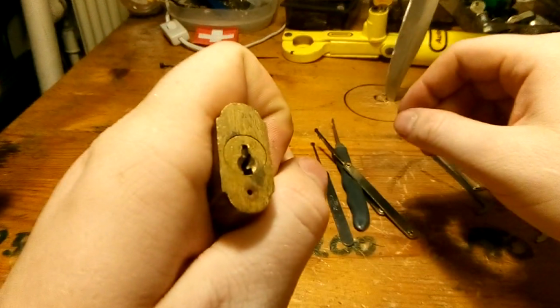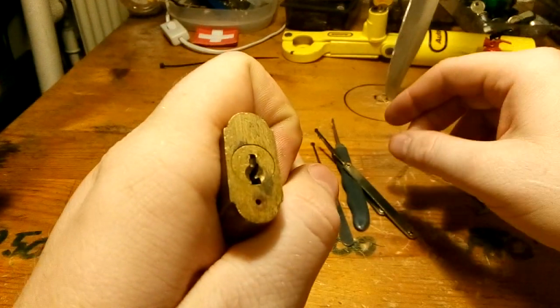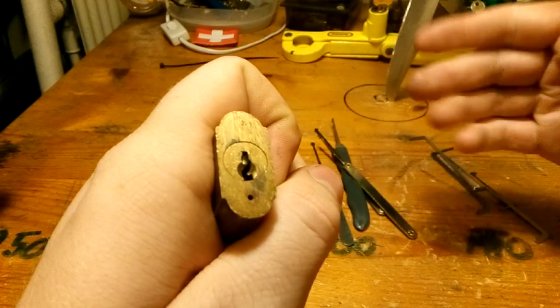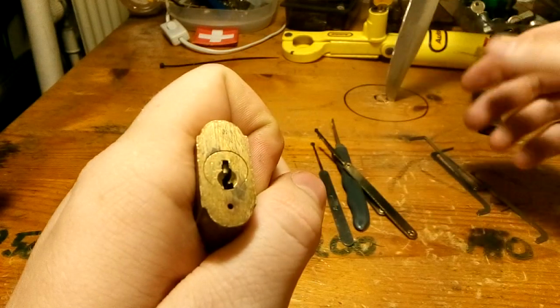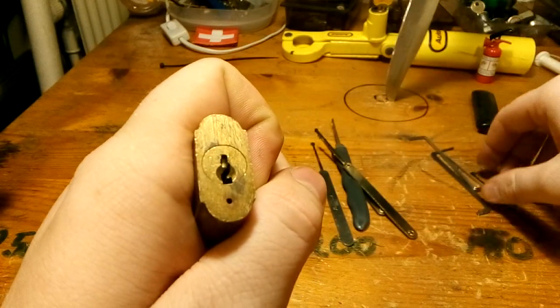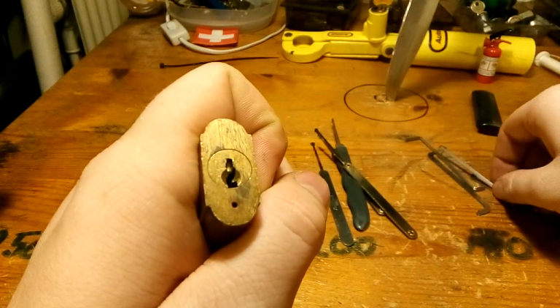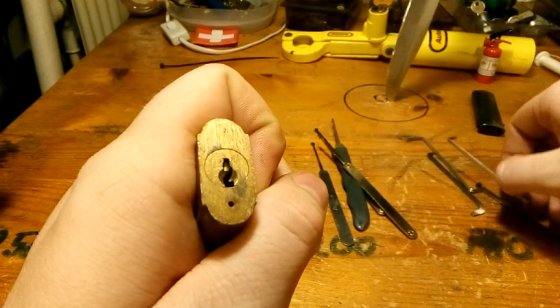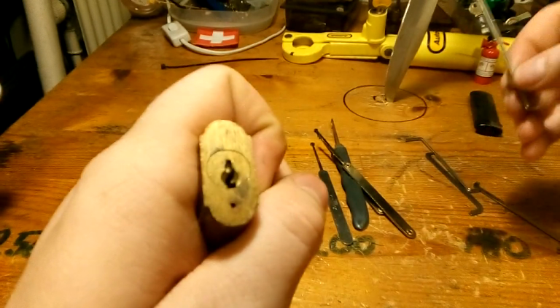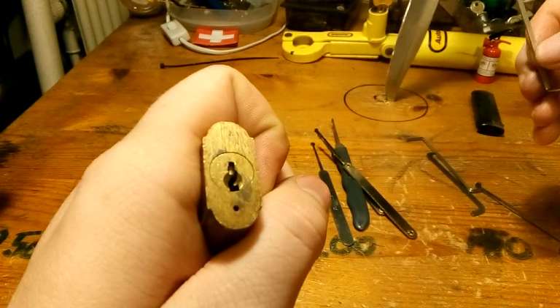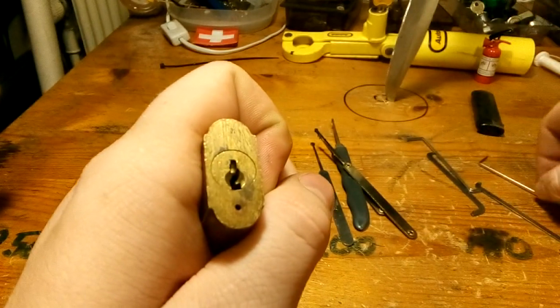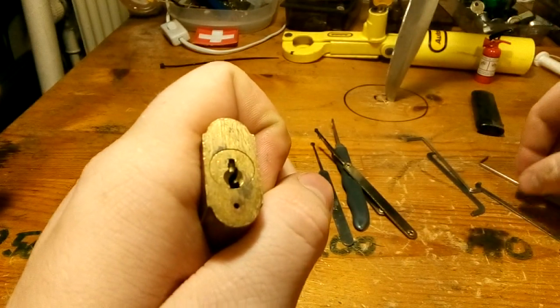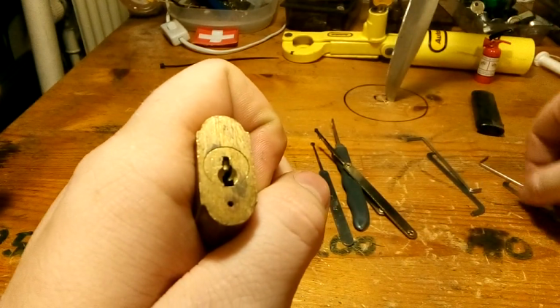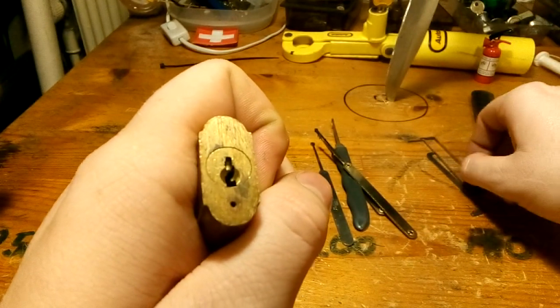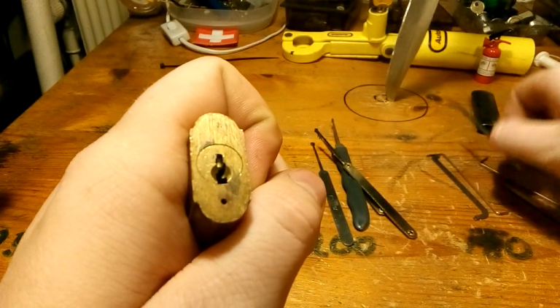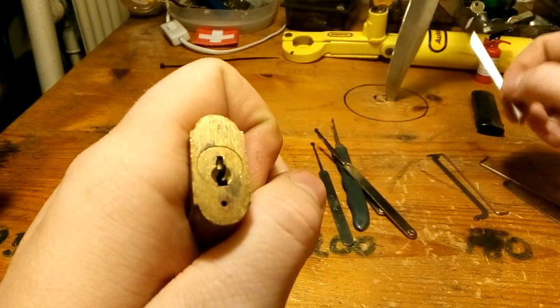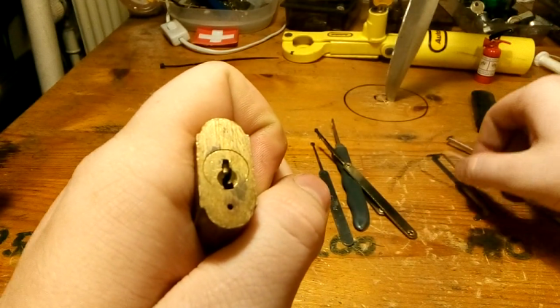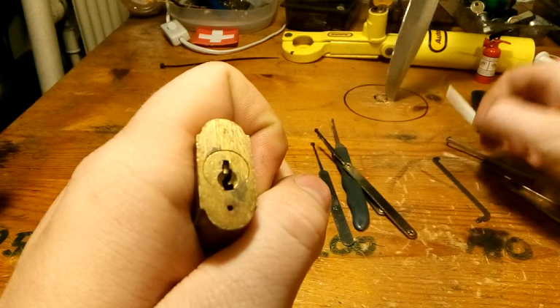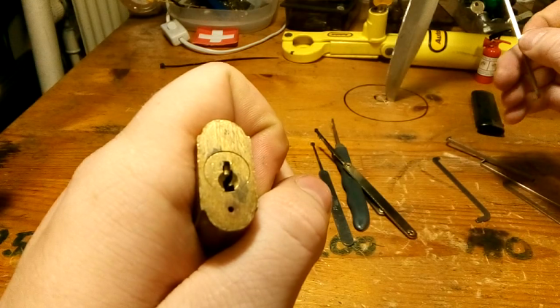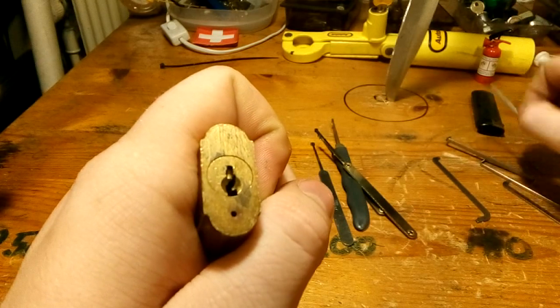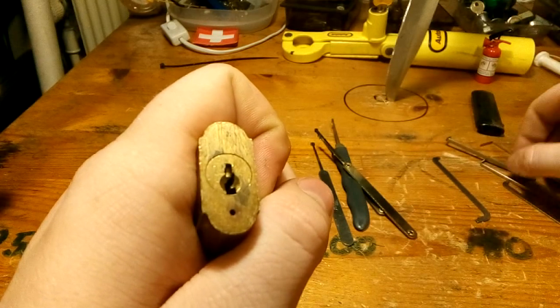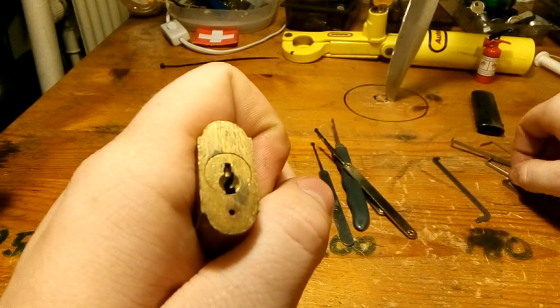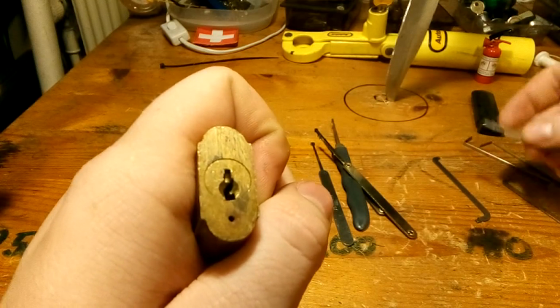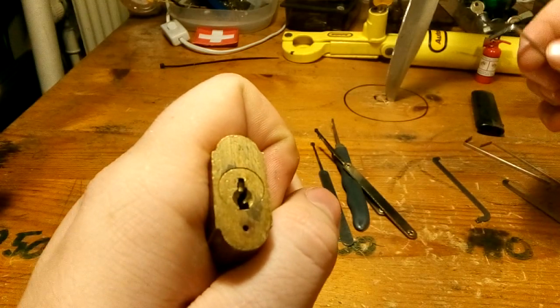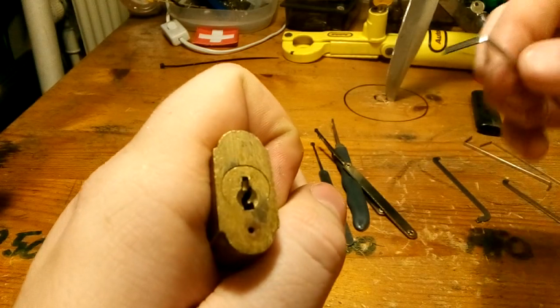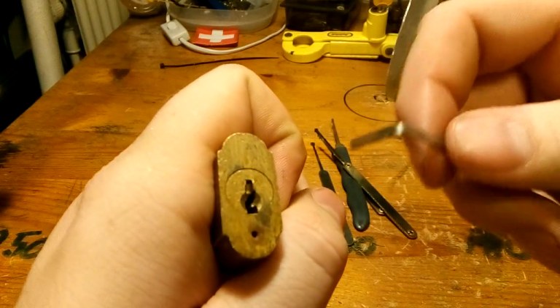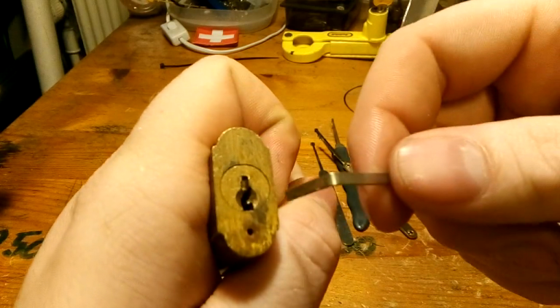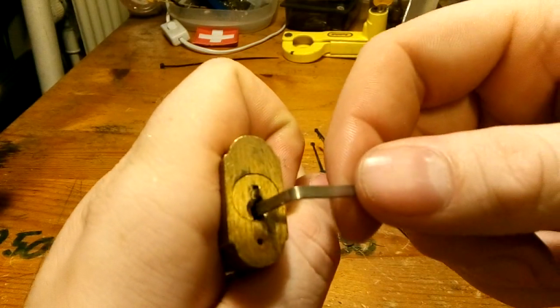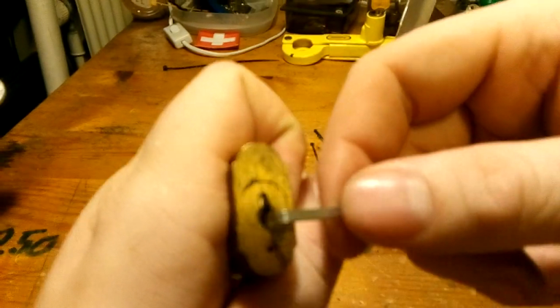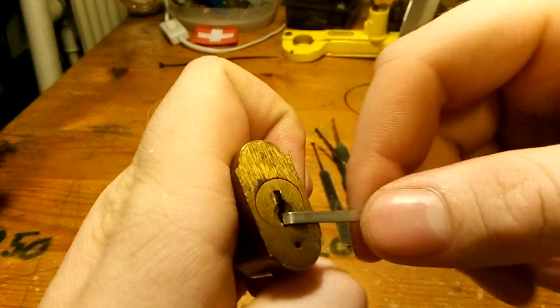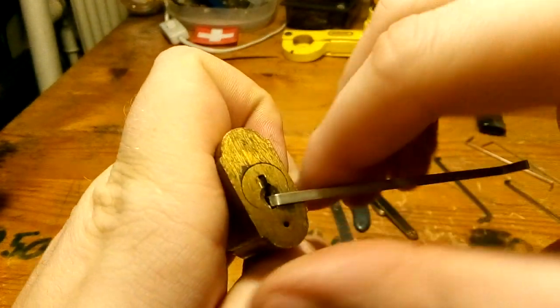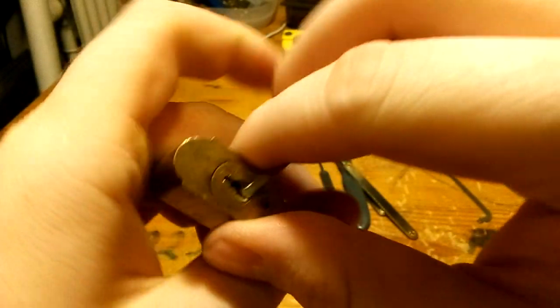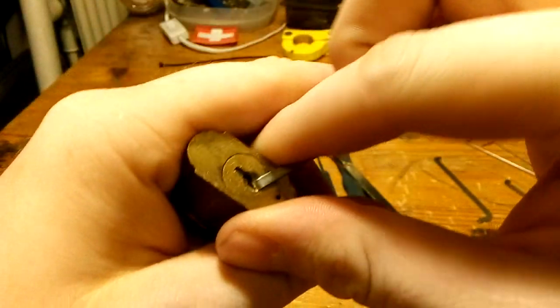I had to film it on this shitty phone, because the other one didn't want to work. It won't have anything to do with the internet right now, so I had to do it with this phone.